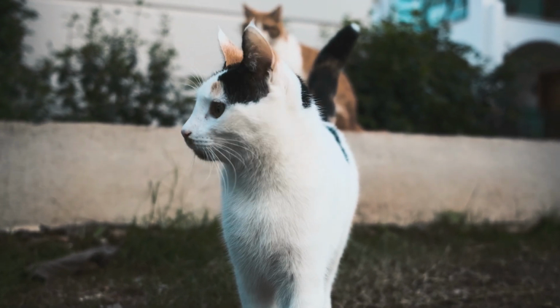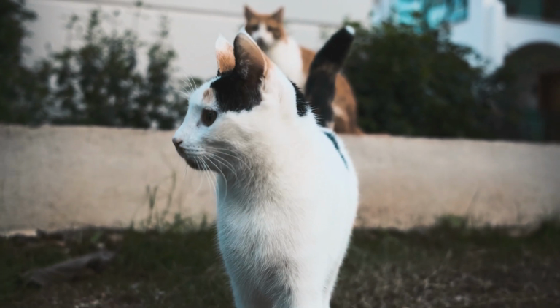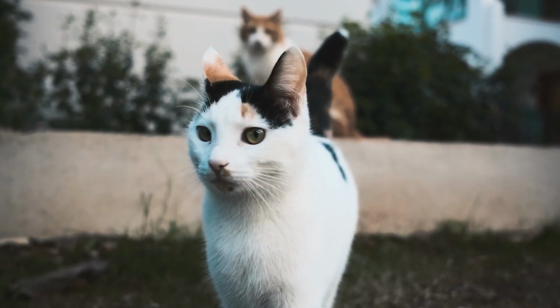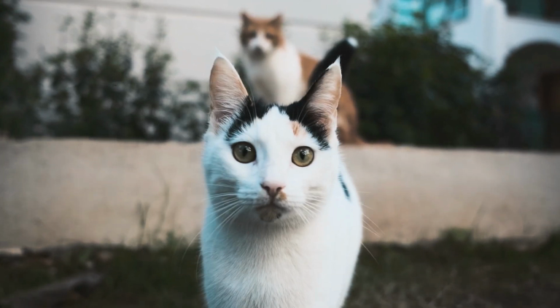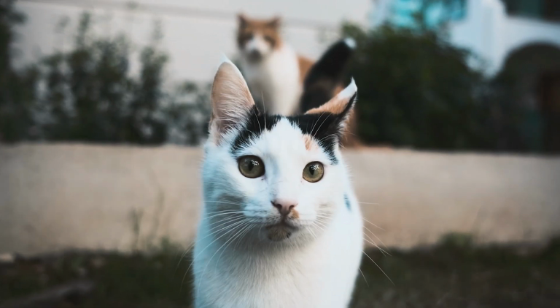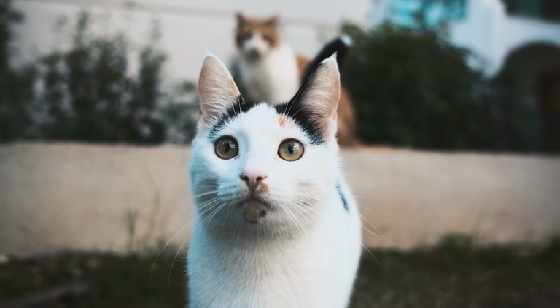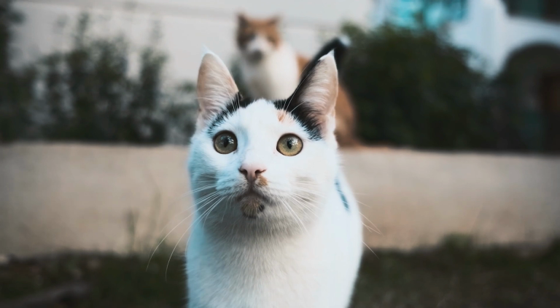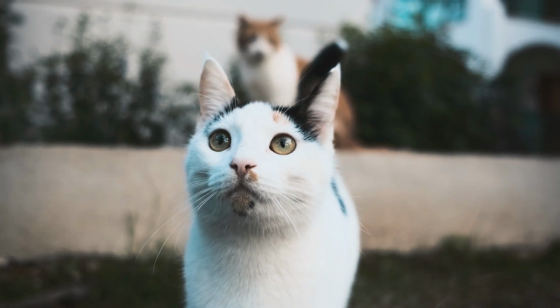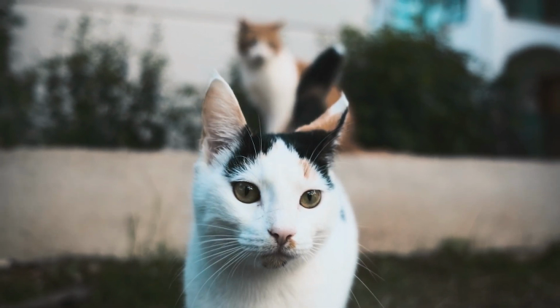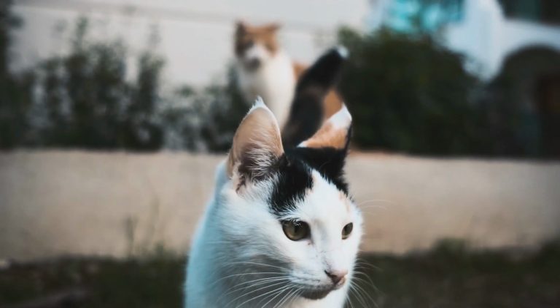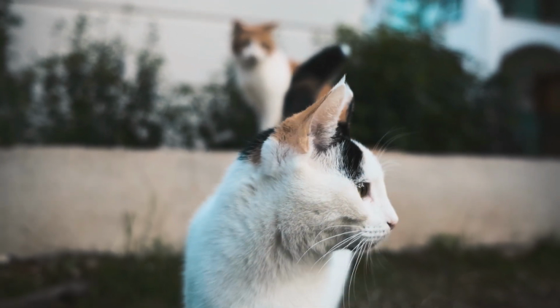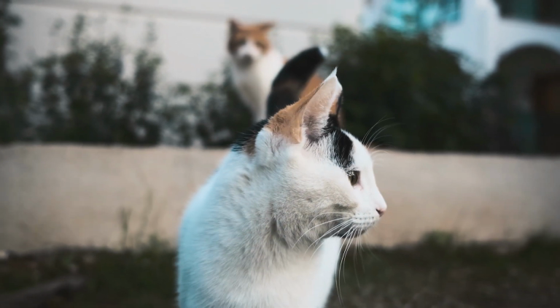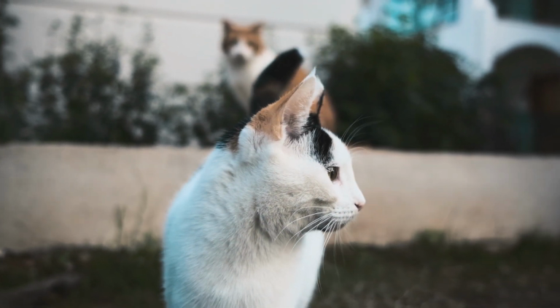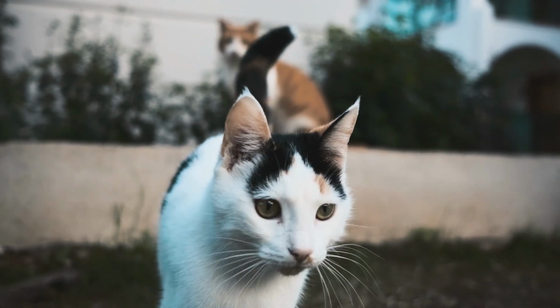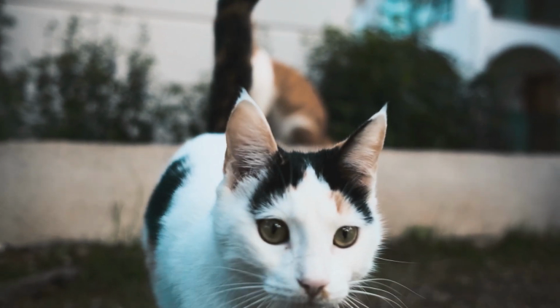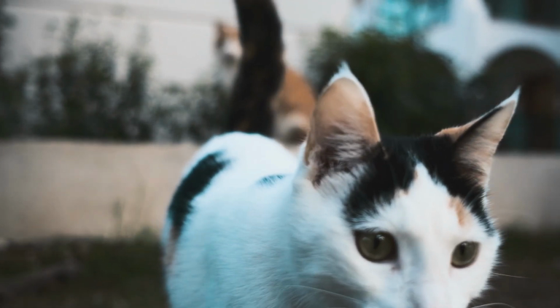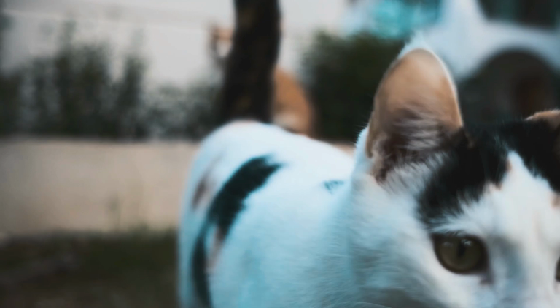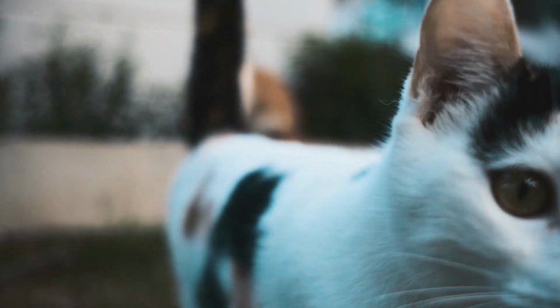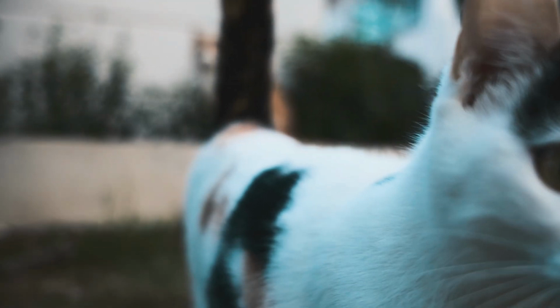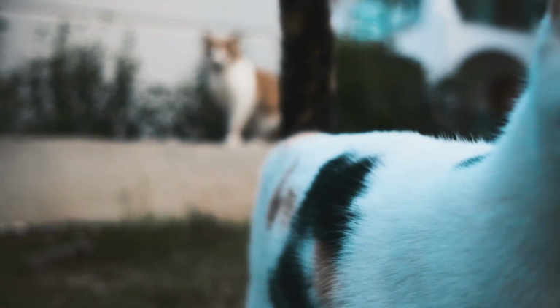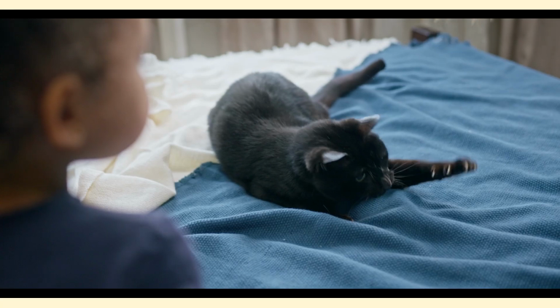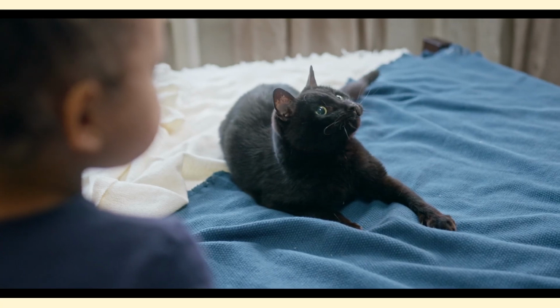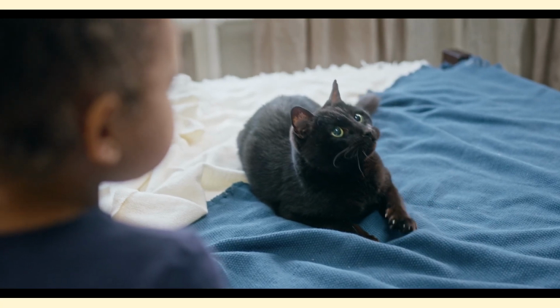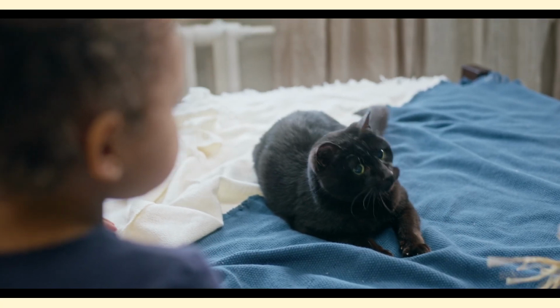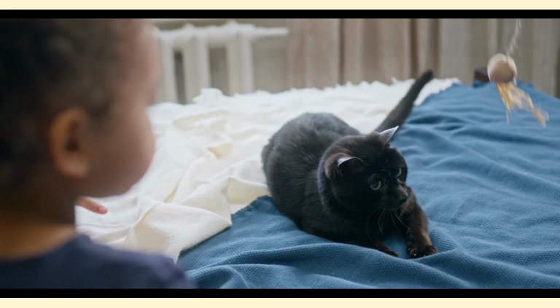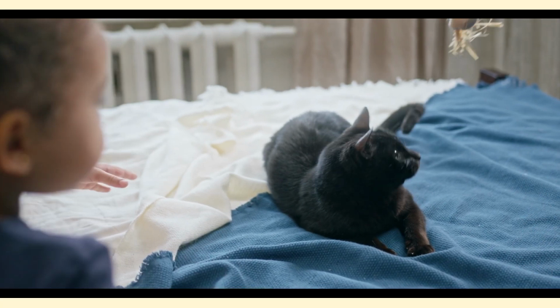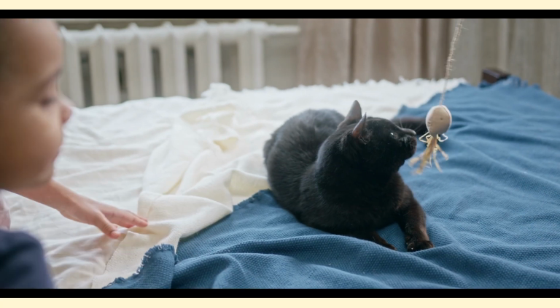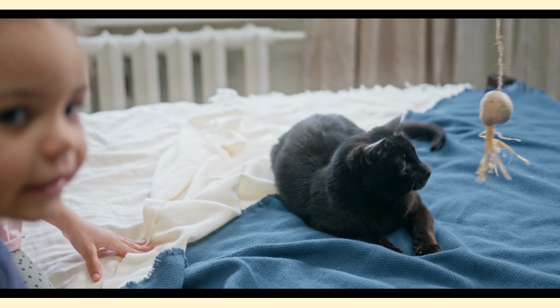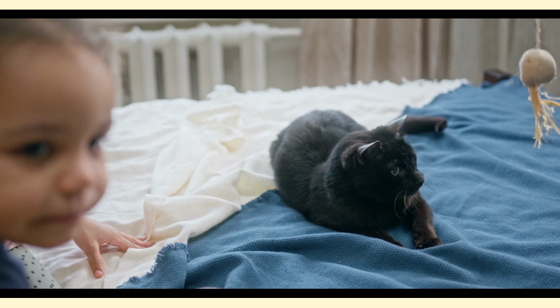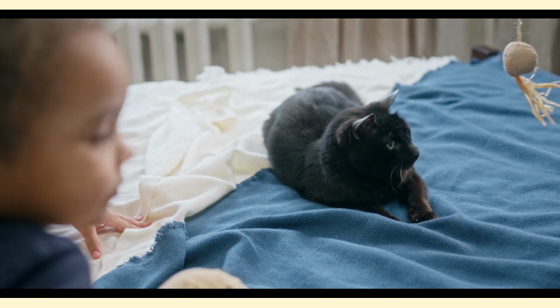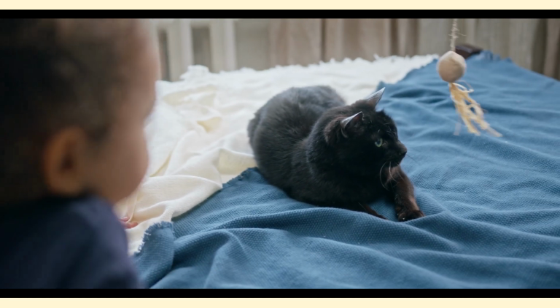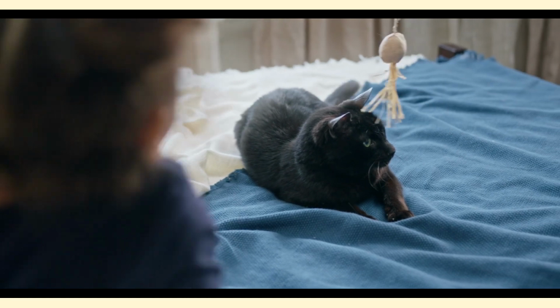Another reason could be a display of confidence and dominance. When a cat feels in control, their raised tail signals their assertiveness. It's not just about greeting, but also about showing off their prowess.